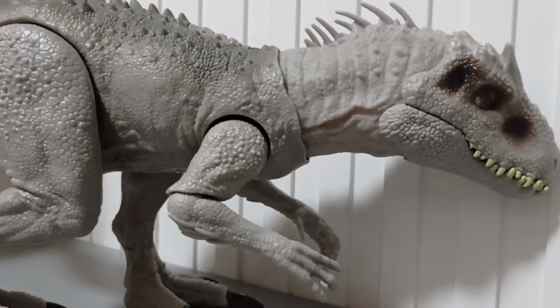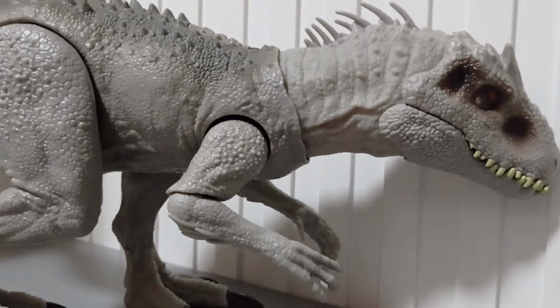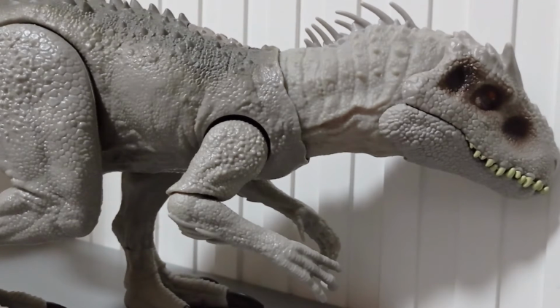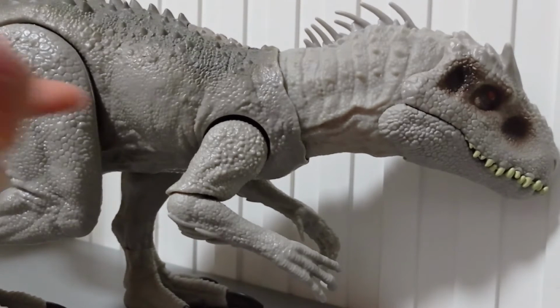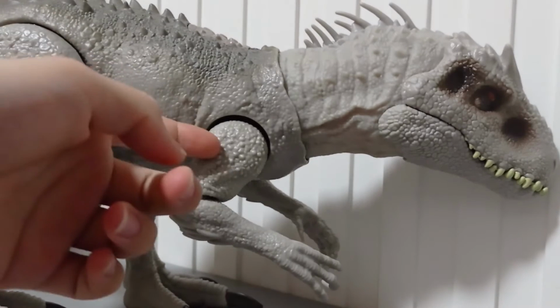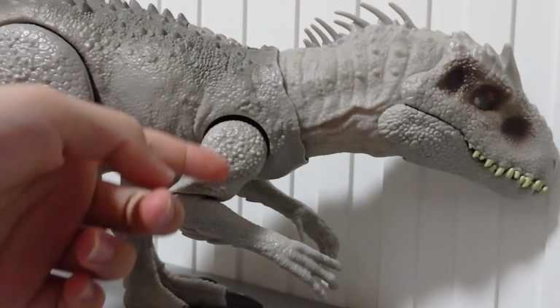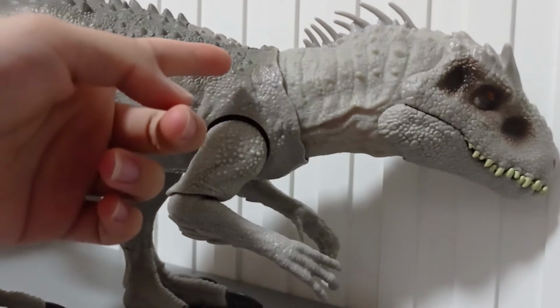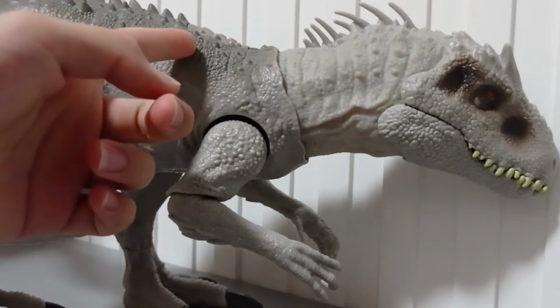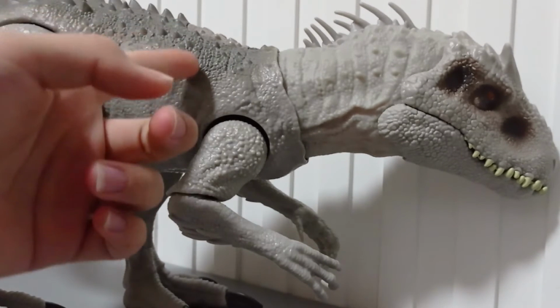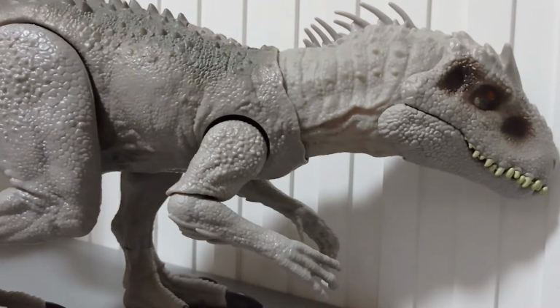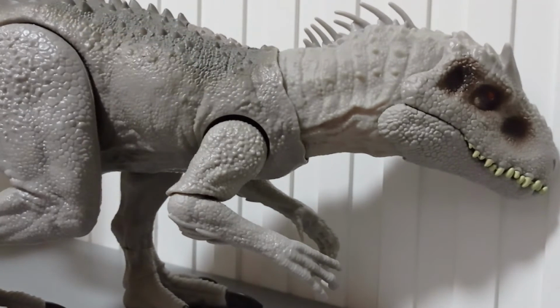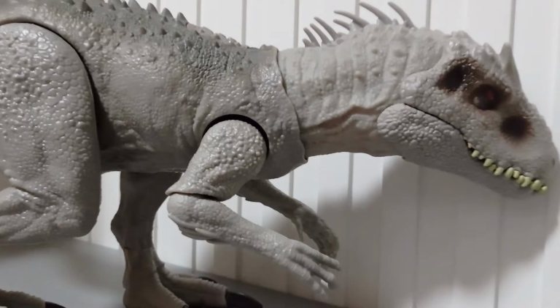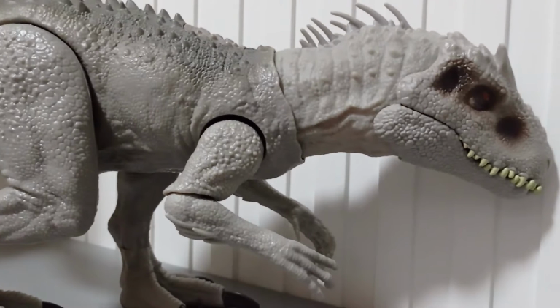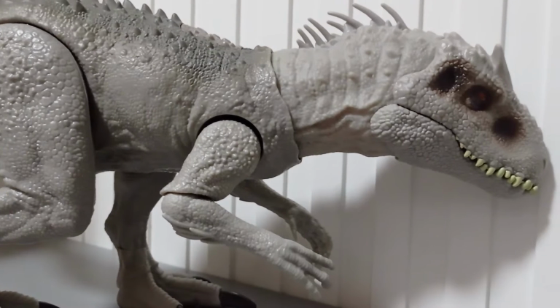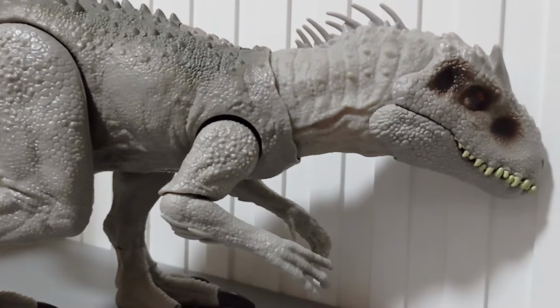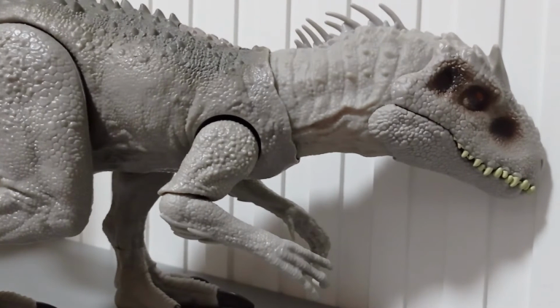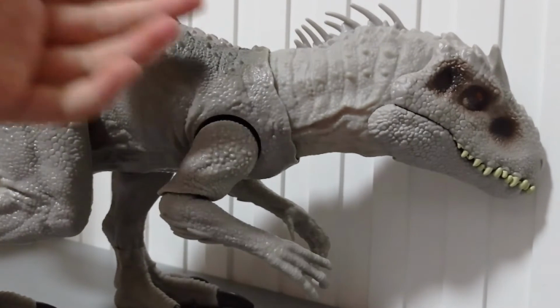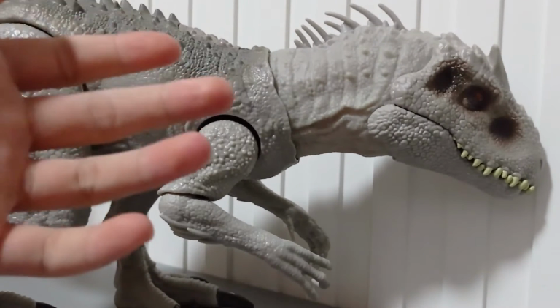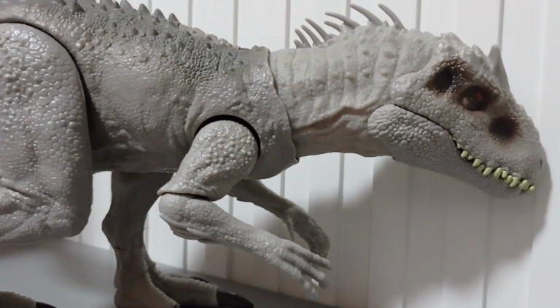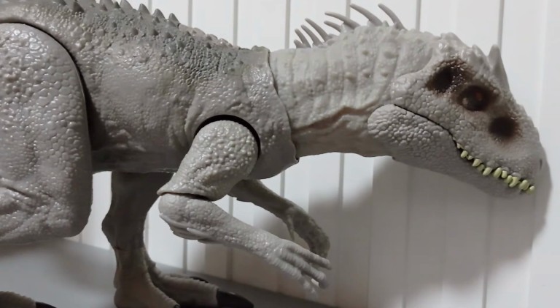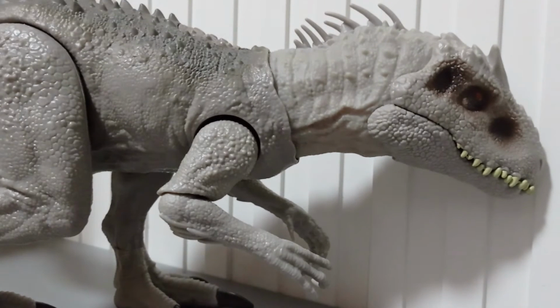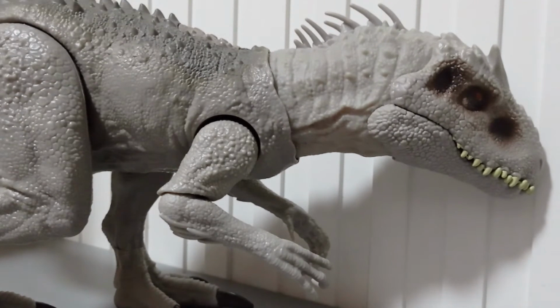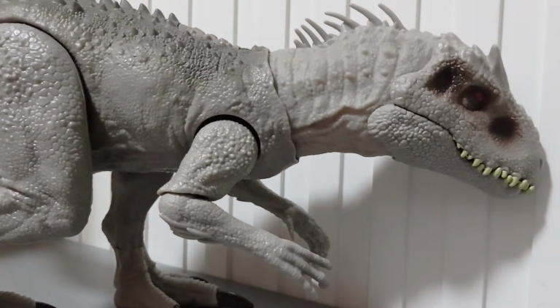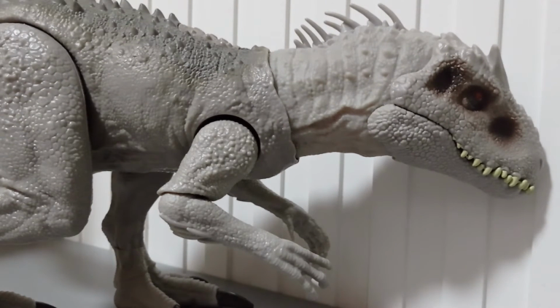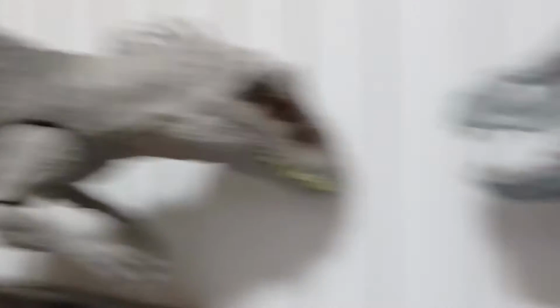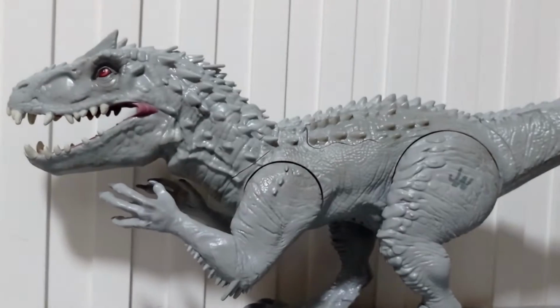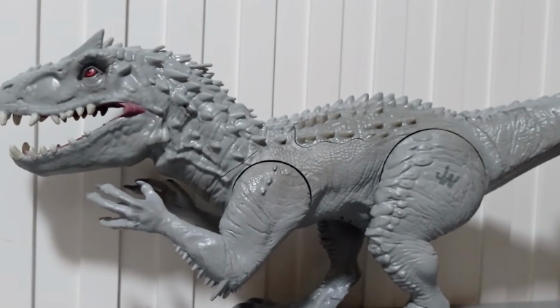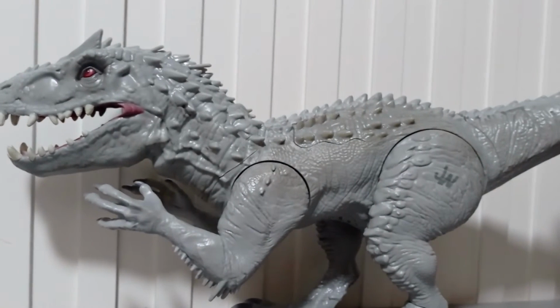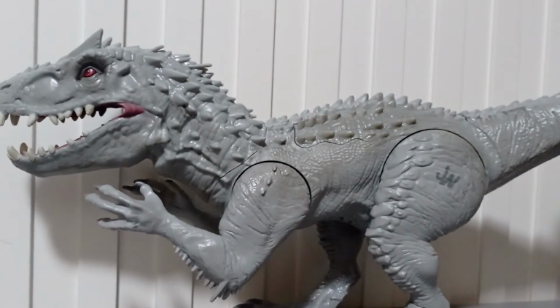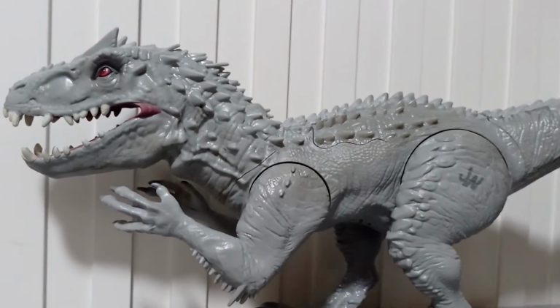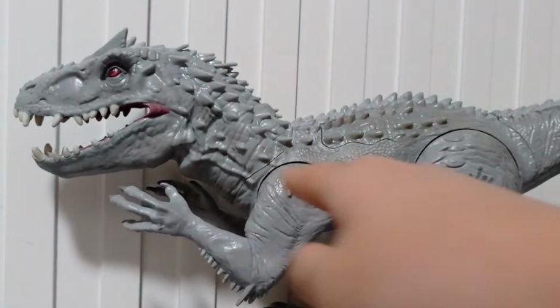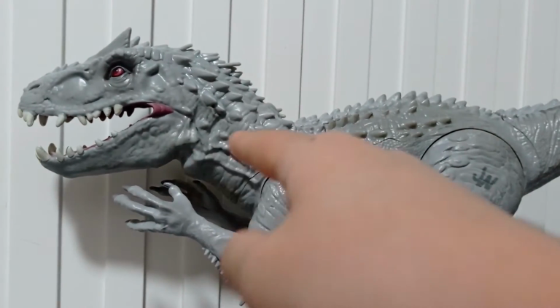Sorry for bad-mouthing the Destroy and Devour Indominus Rex. Please don't hate me, okay? It's a joke. Mattel's actually better than Hasbro. You're a joke, bitch.